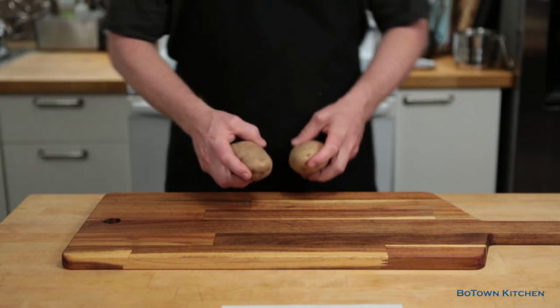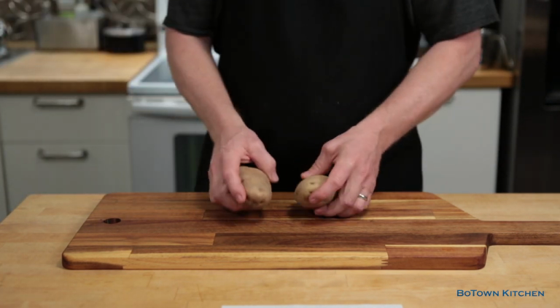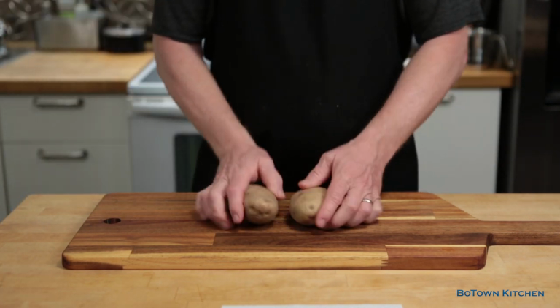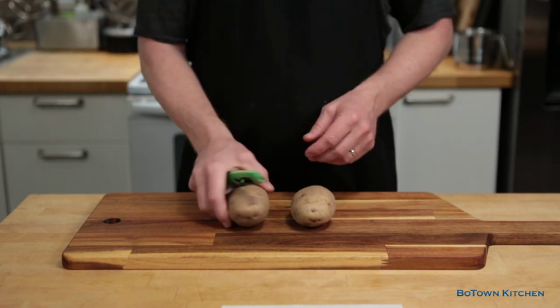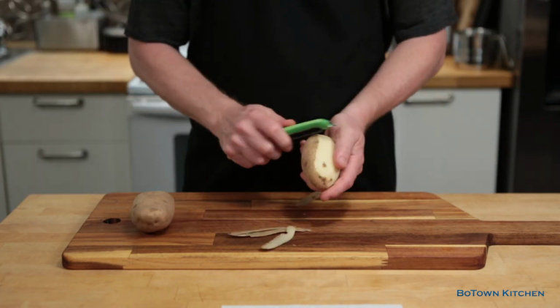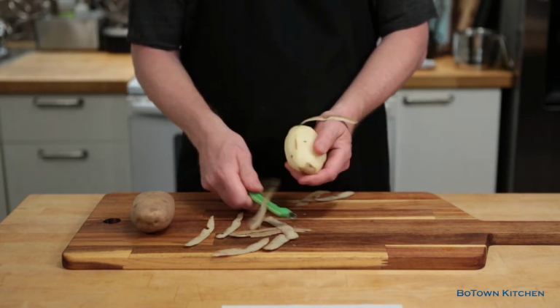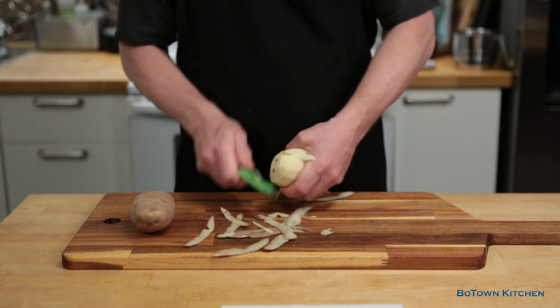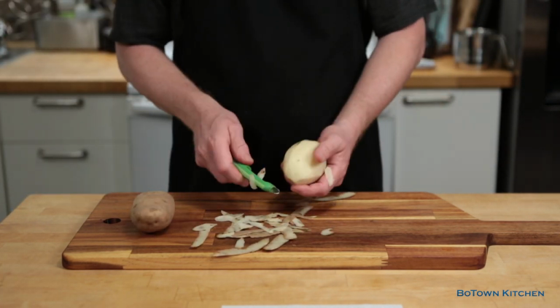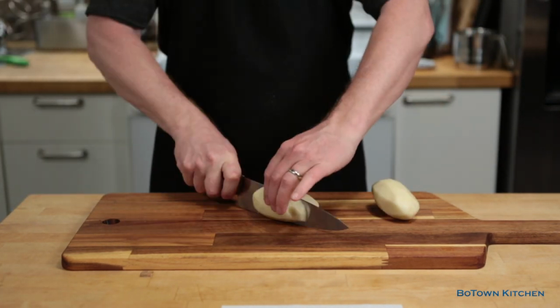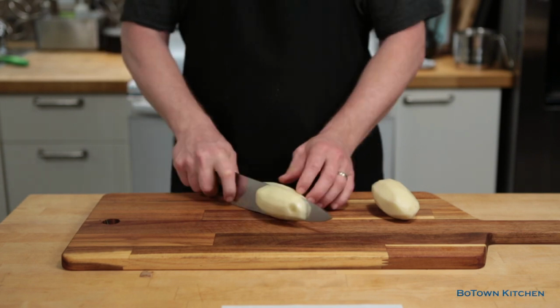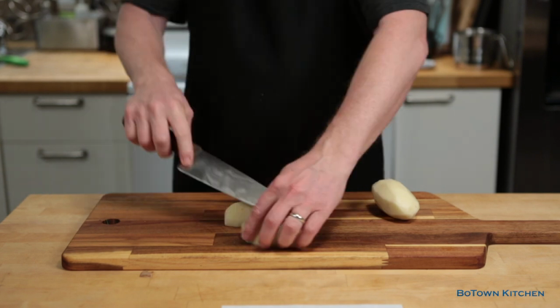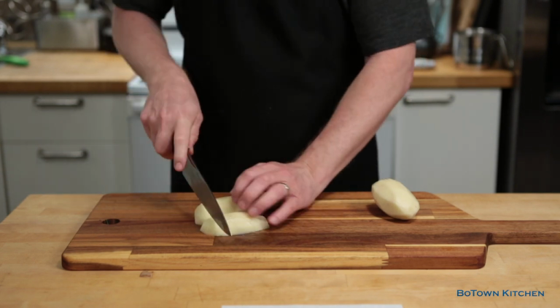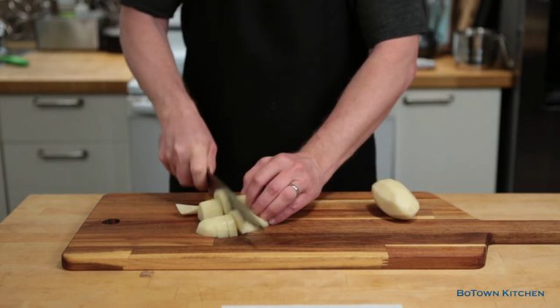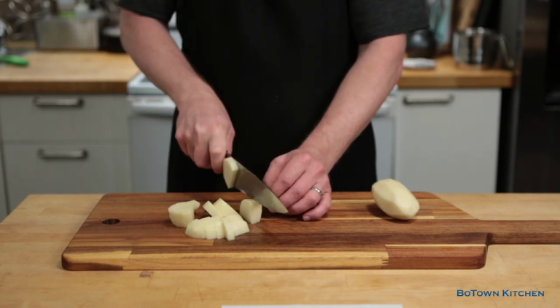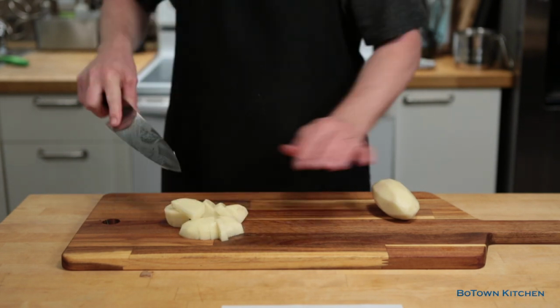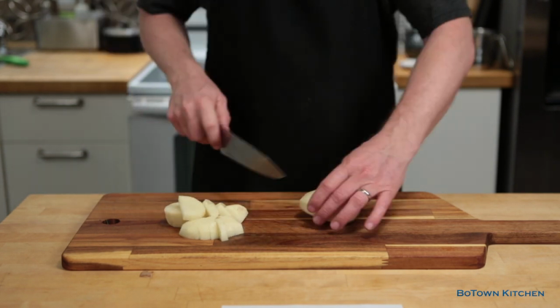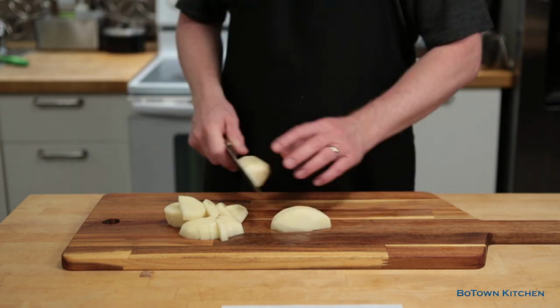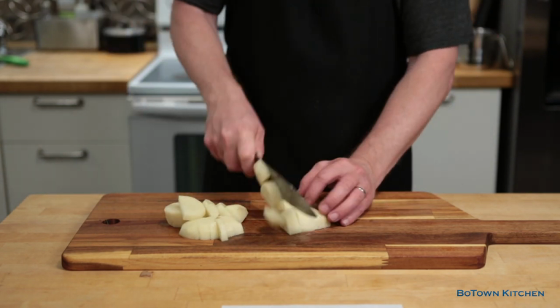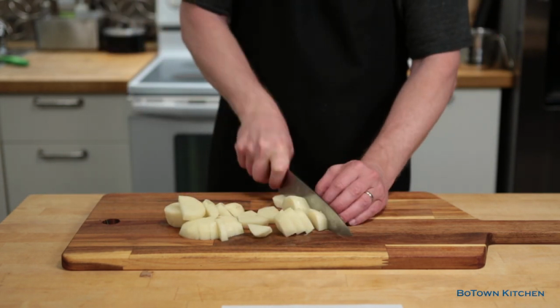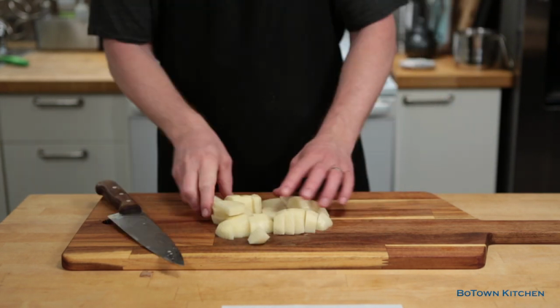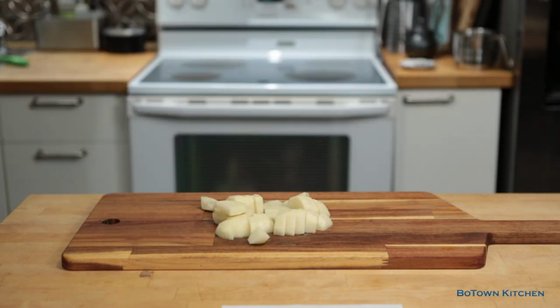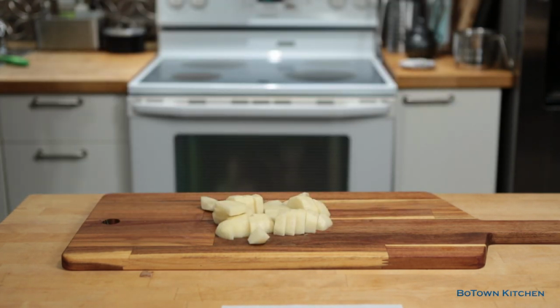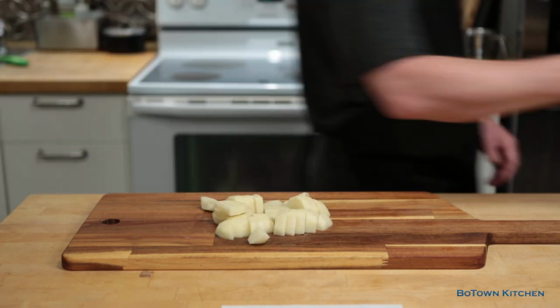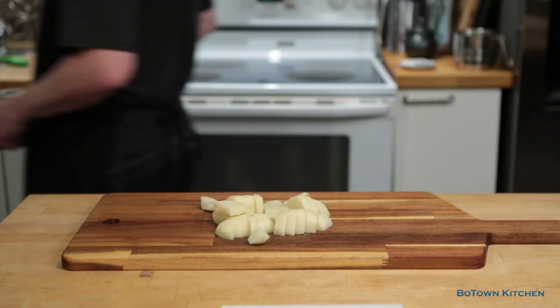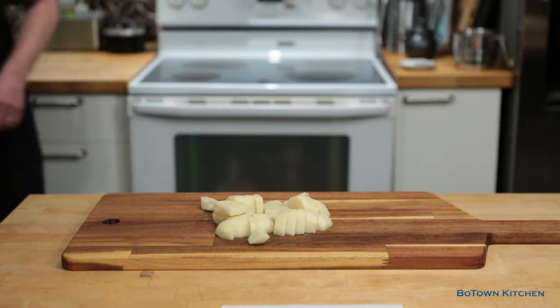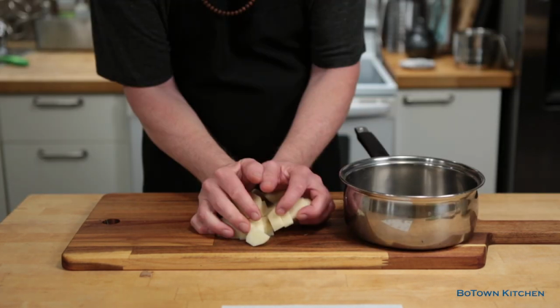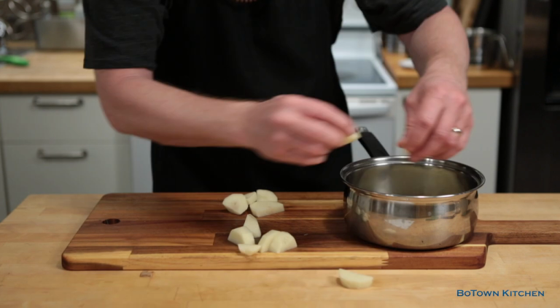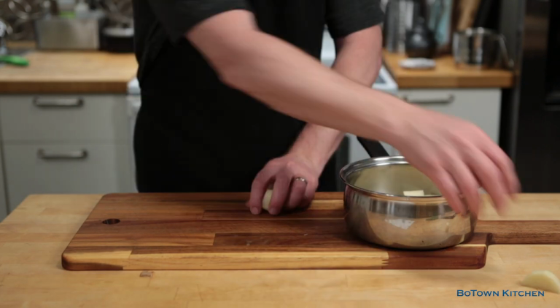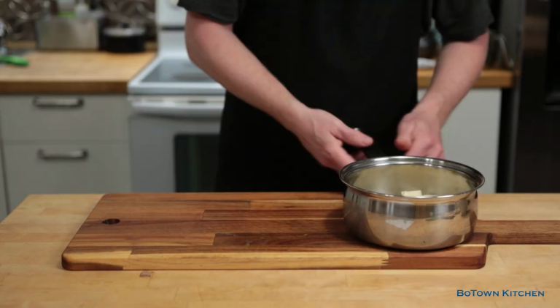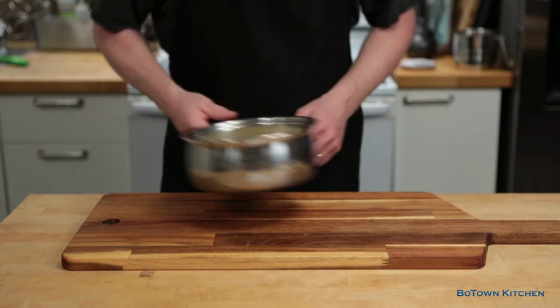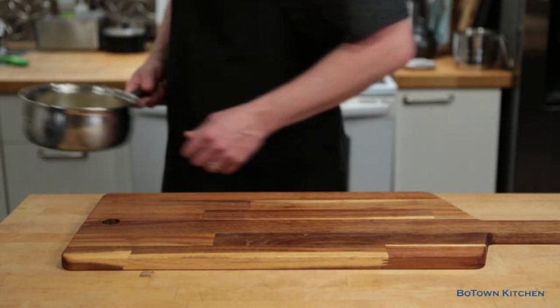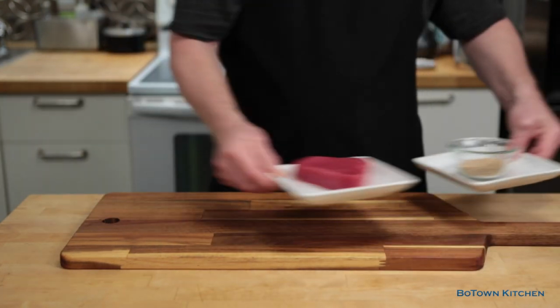Next I start peeling, cutting, then boiling the potatoes for the wasabi mash. The boiling takes about 20 minutes, which means I can work on the tuna in the meantime.